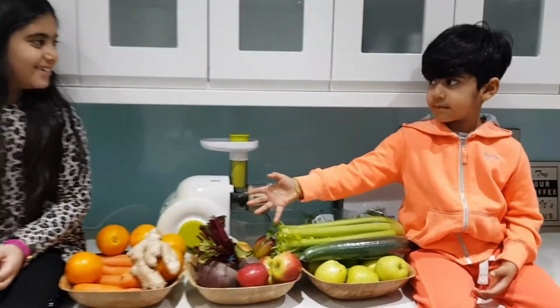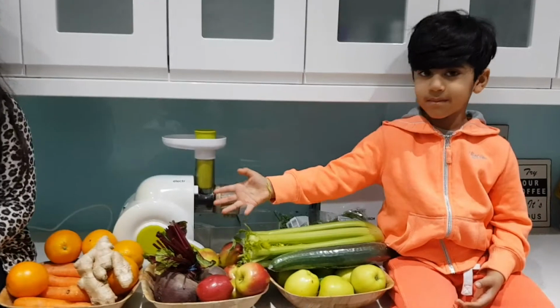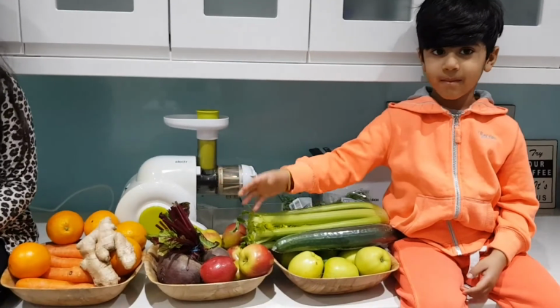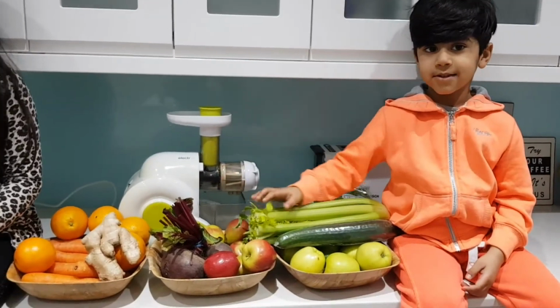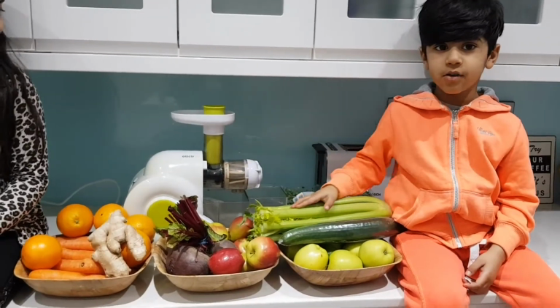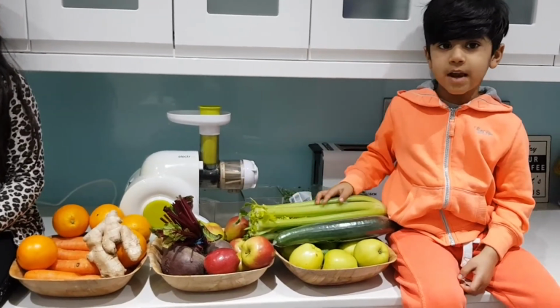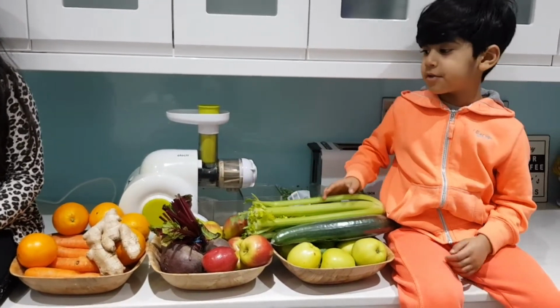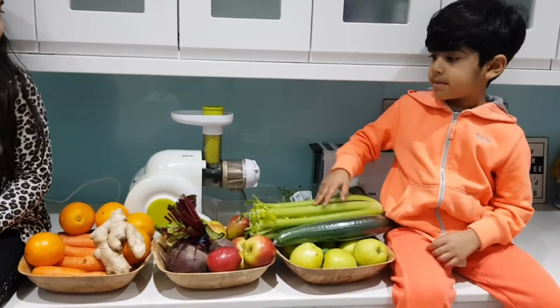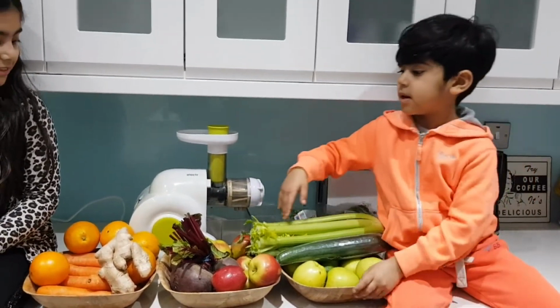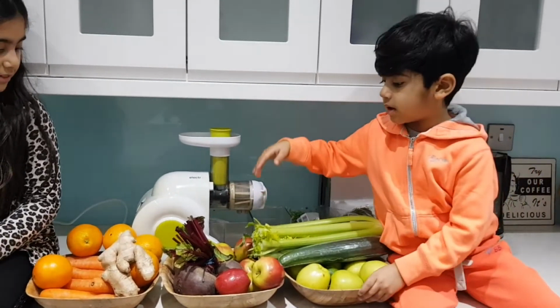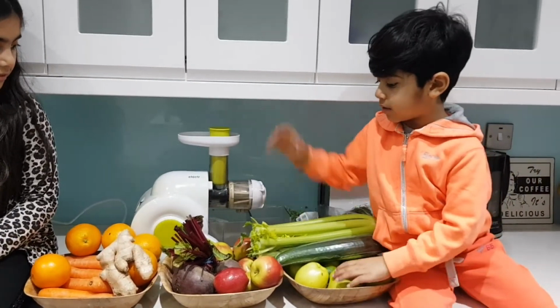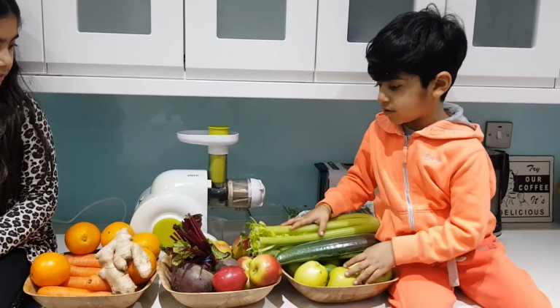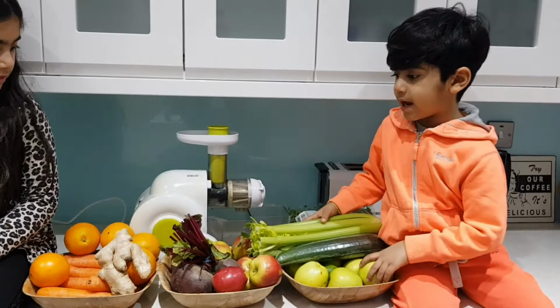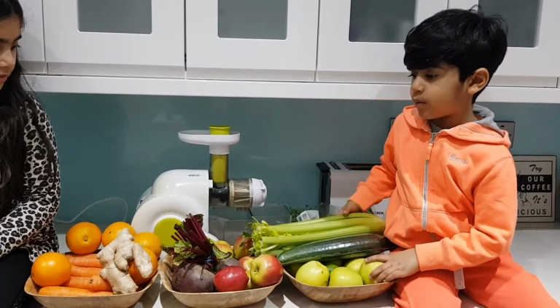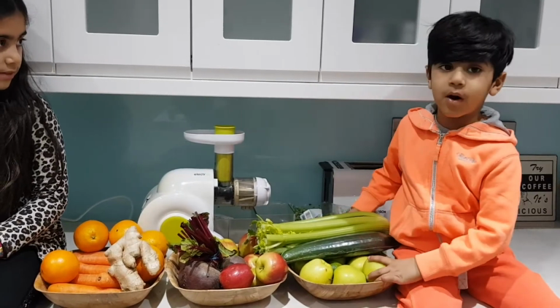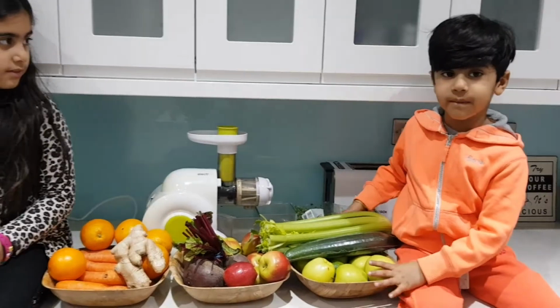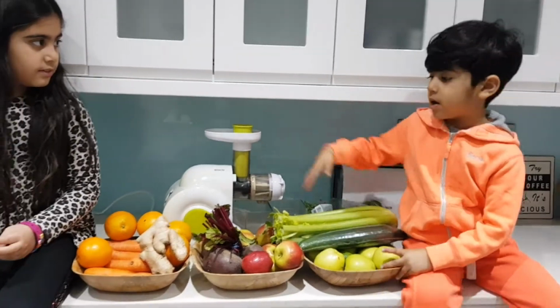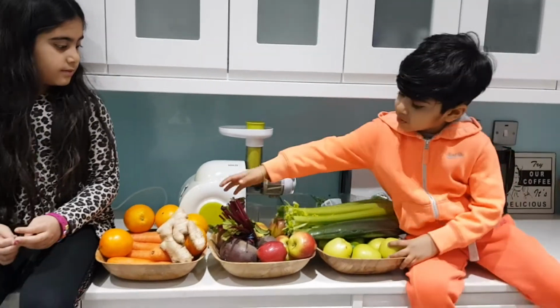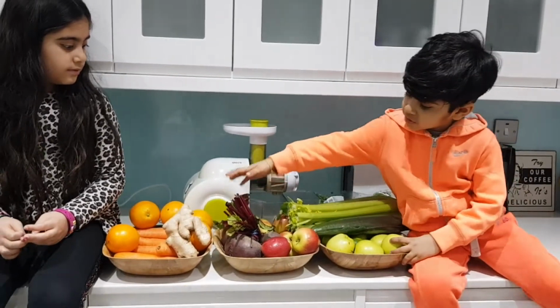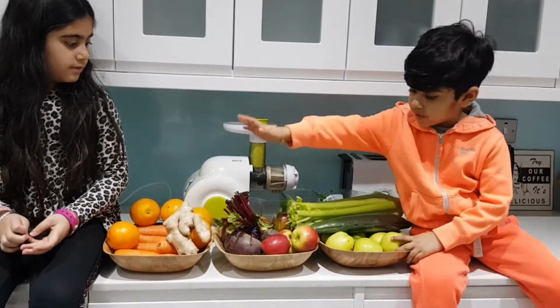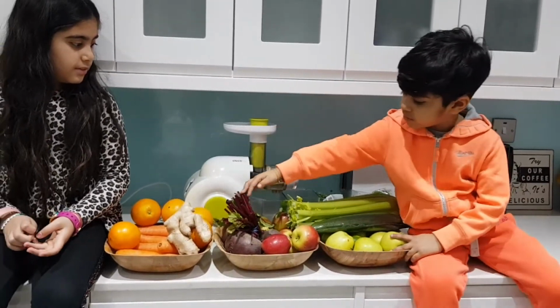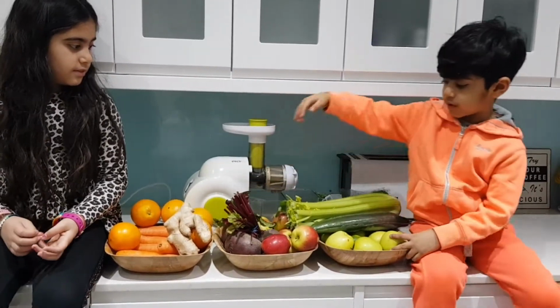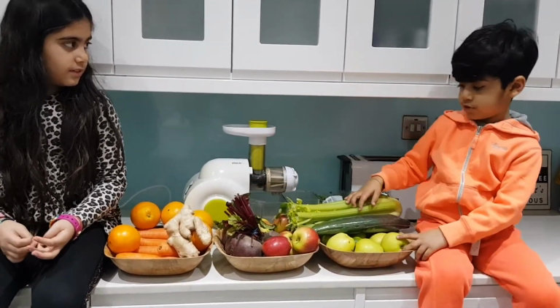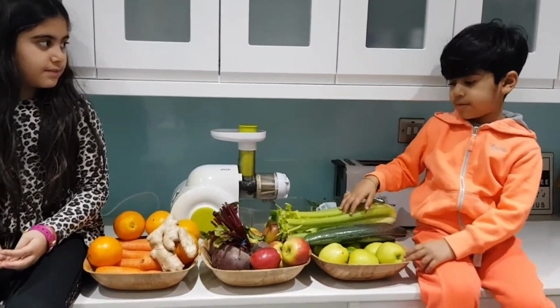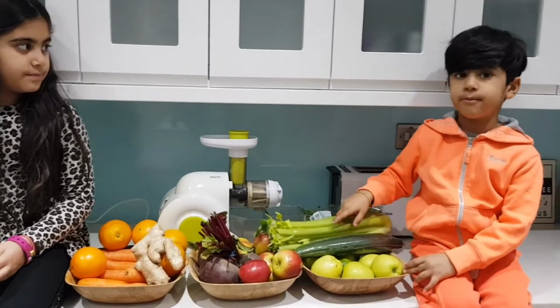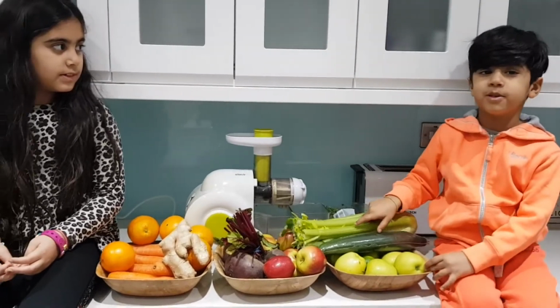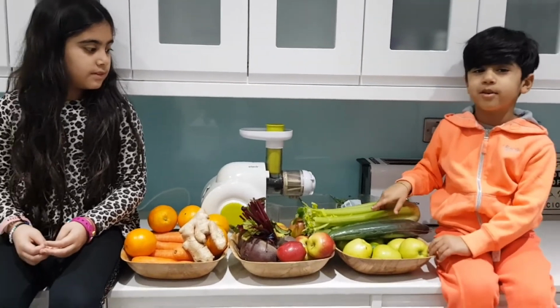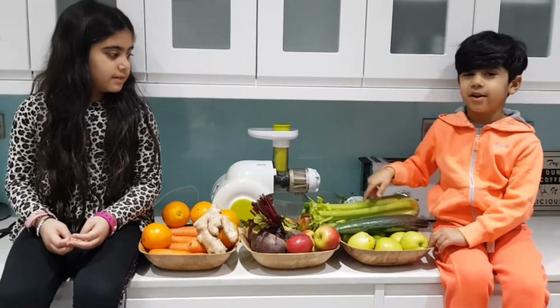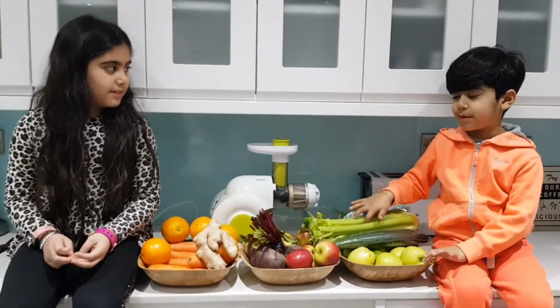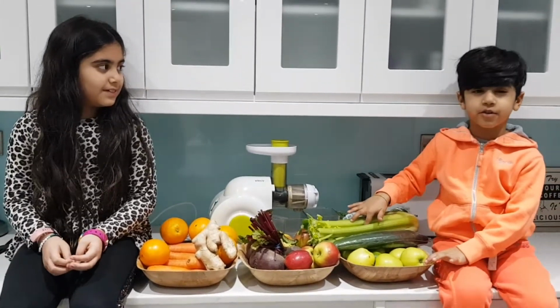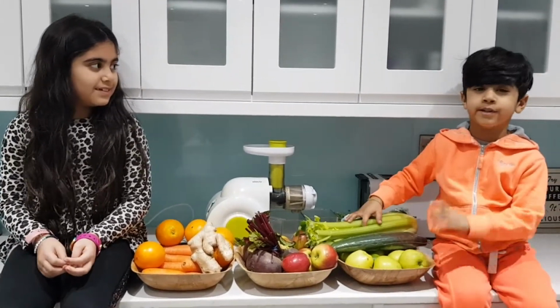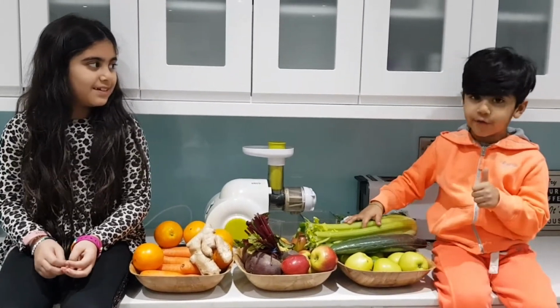What have we got Zach? So today we're going to make a green juice, an orange juice, a red juice and a green juice. But today we're going to make a green one because the green is healthy.